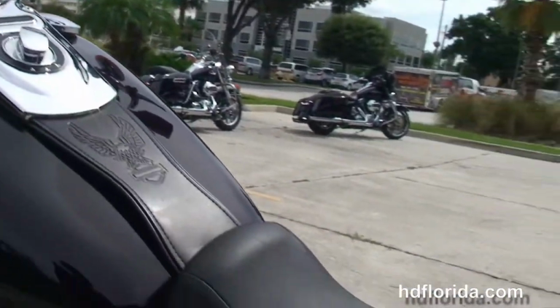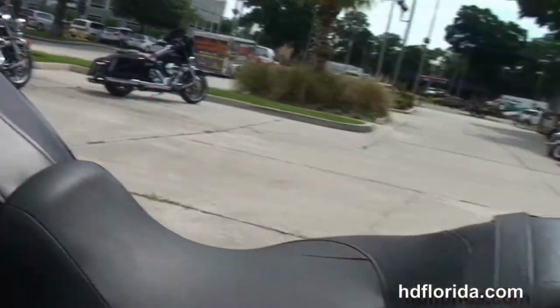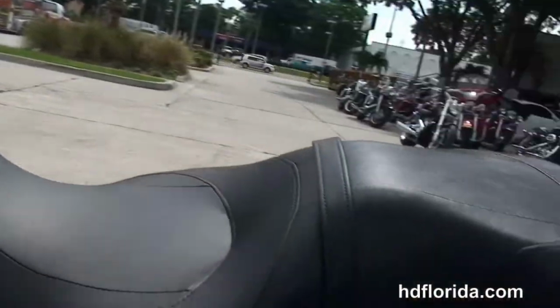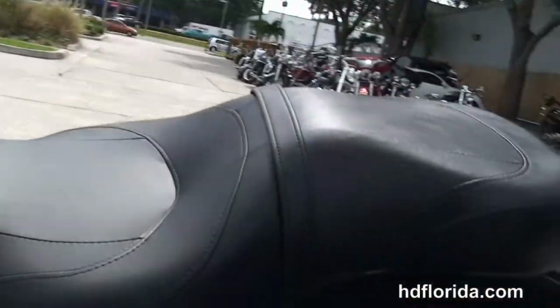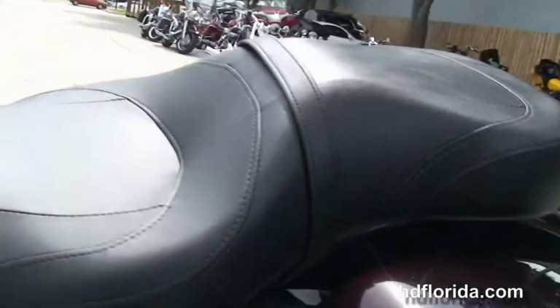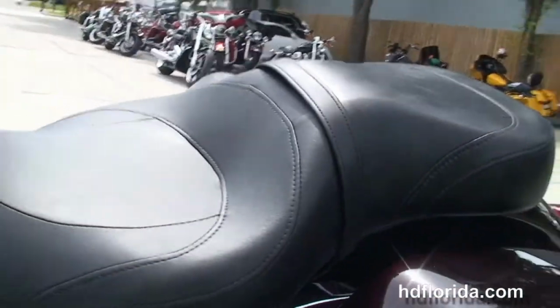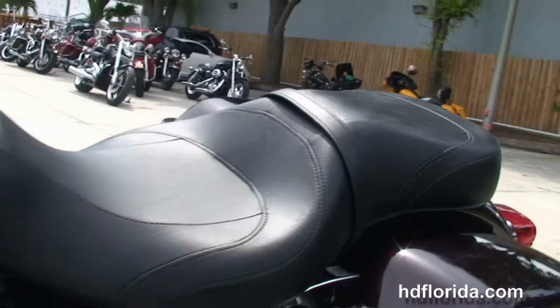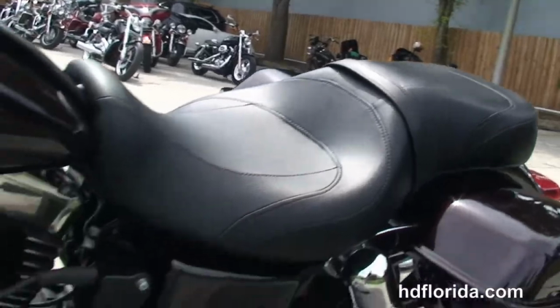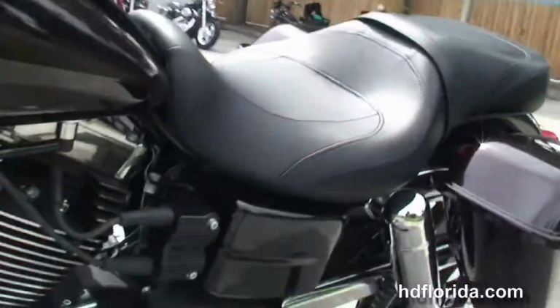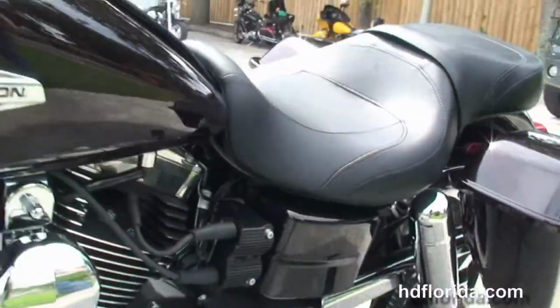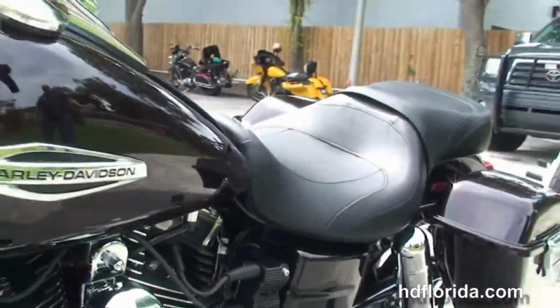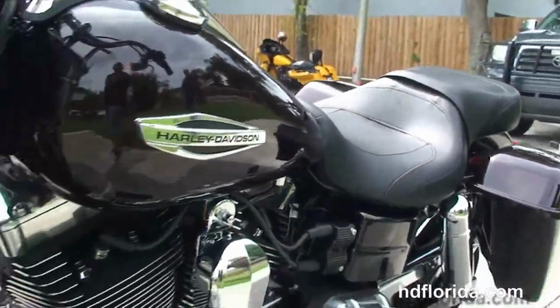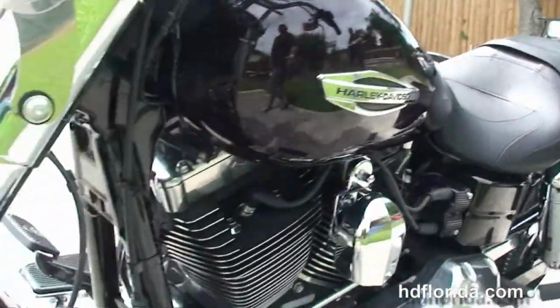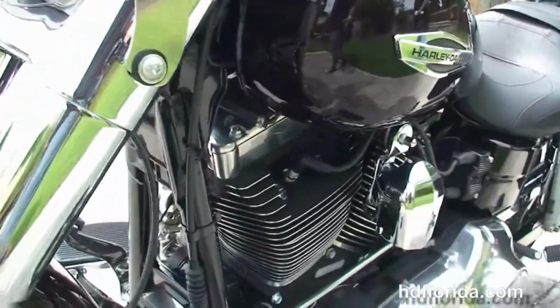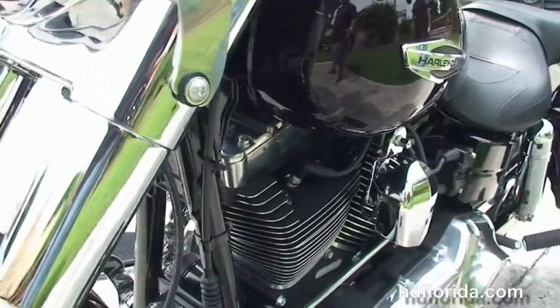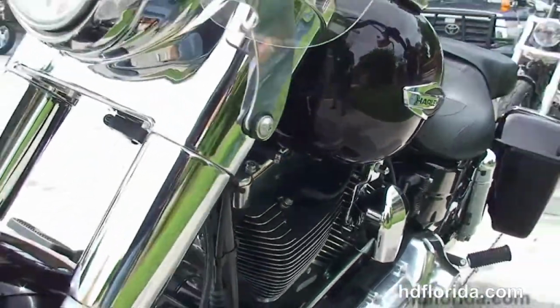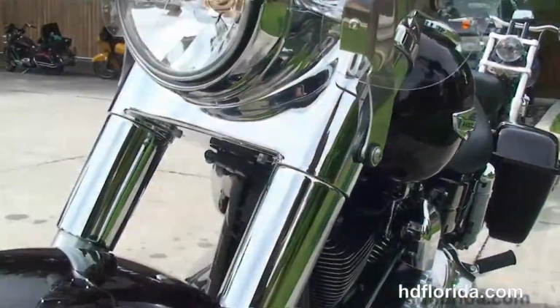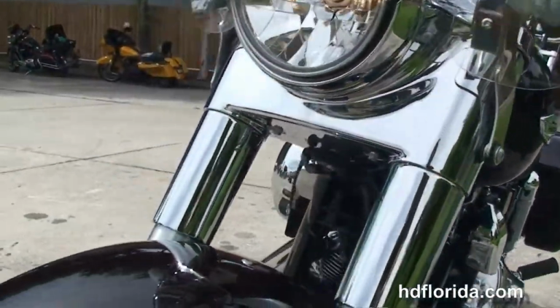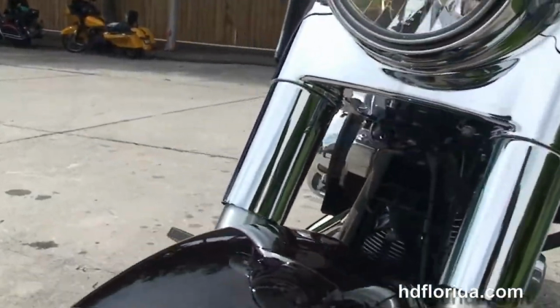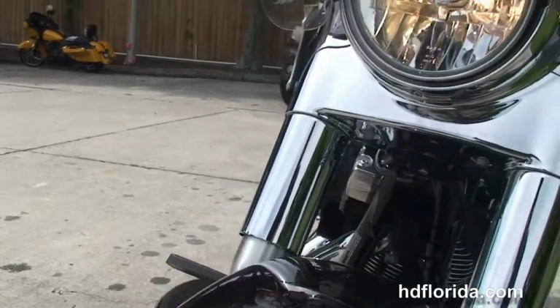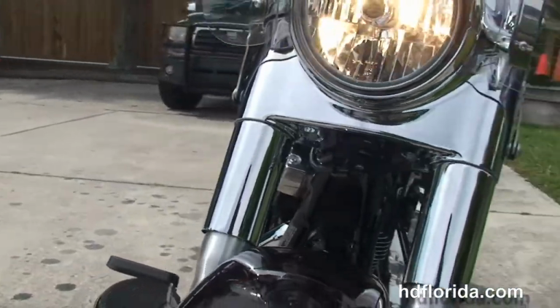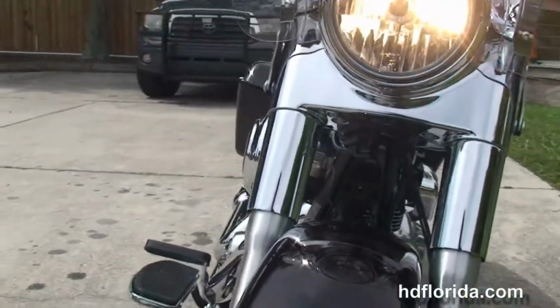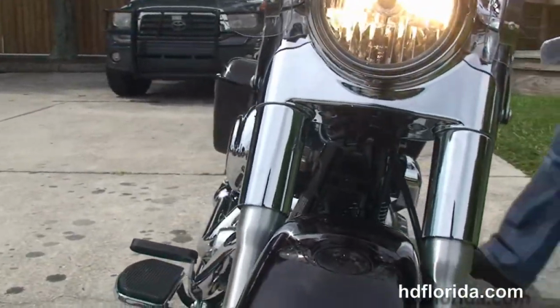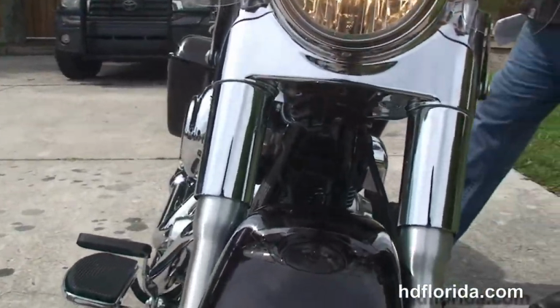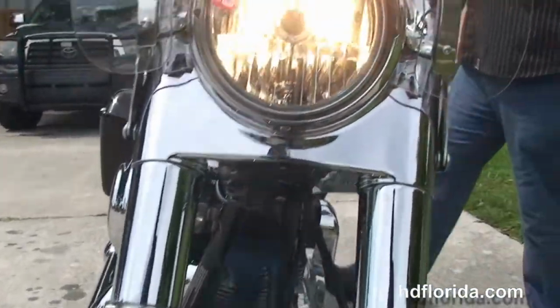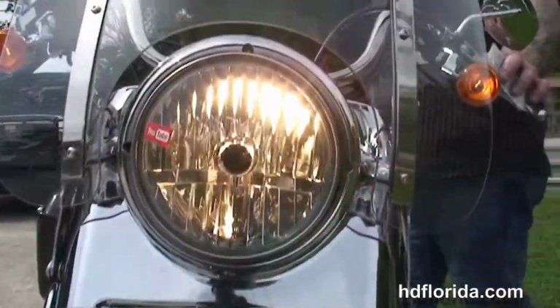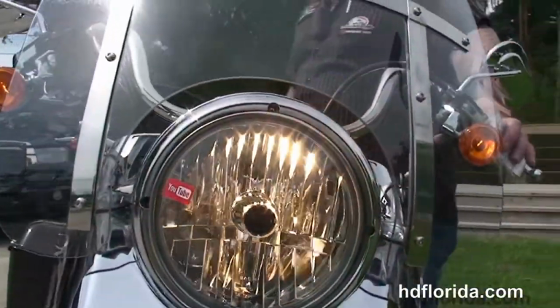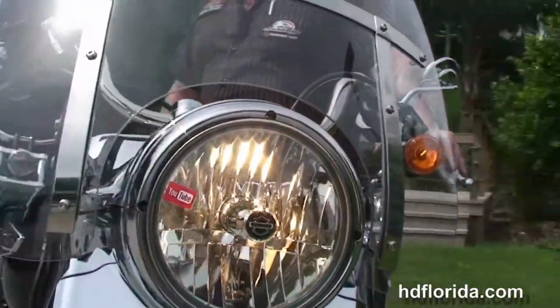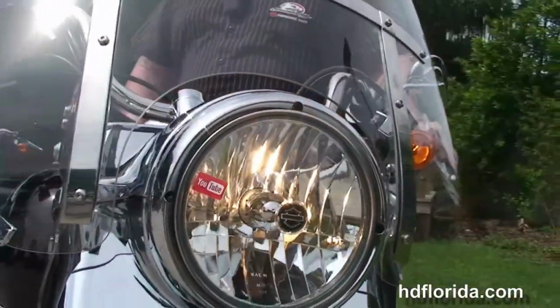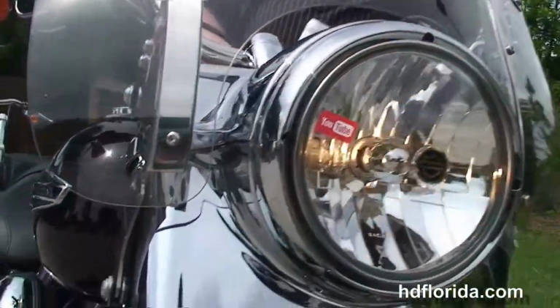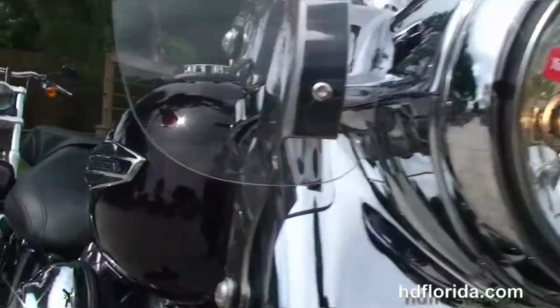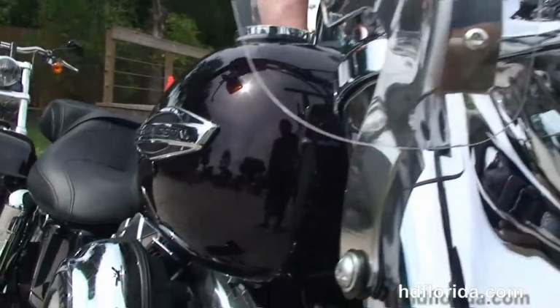The bike switches back and forth between a tourer and a cruiser by removing the windshield and the saddlebags. It is in black and cayenne, carries a two-year unlimited mile warranty, and we send it out for five years on top of that.